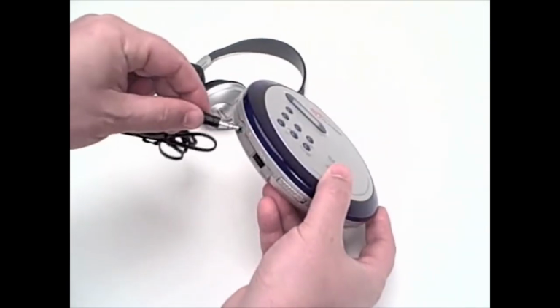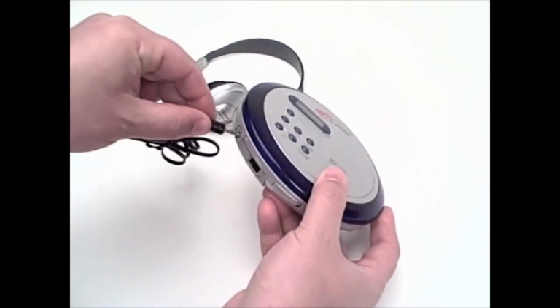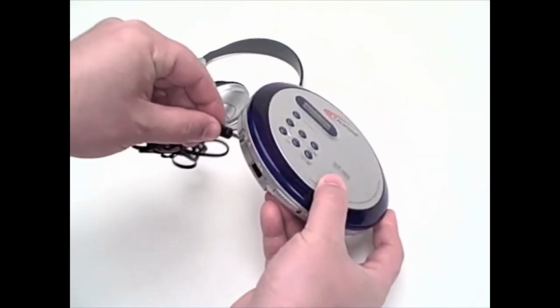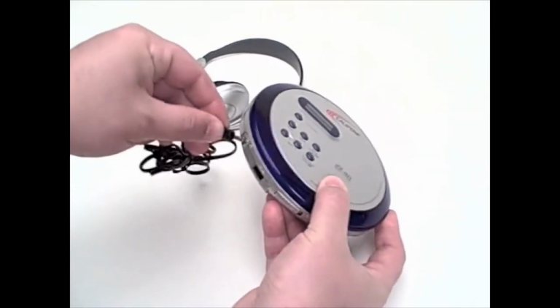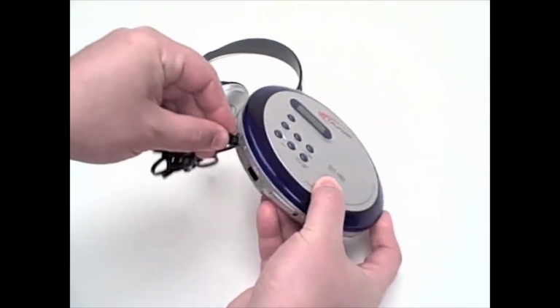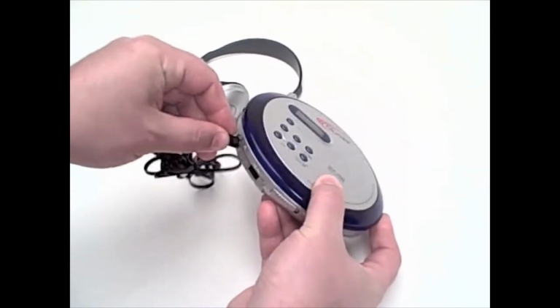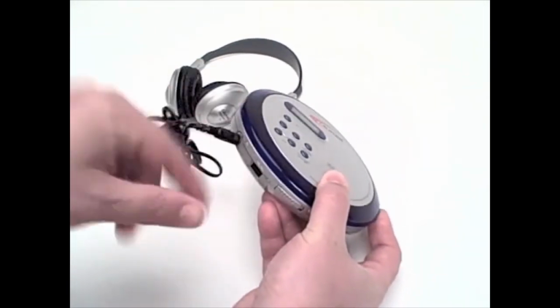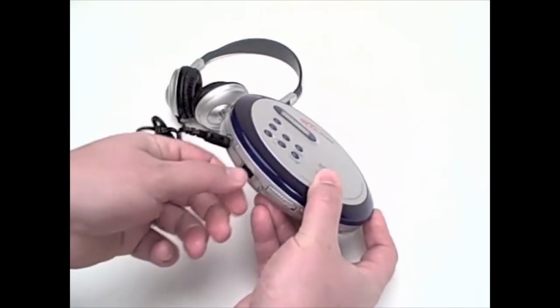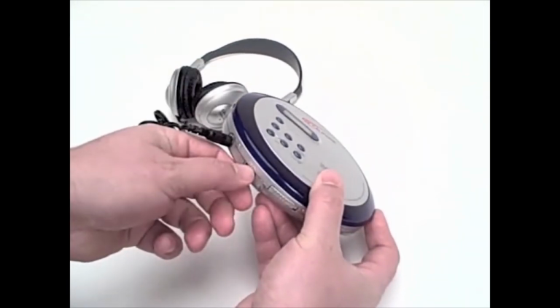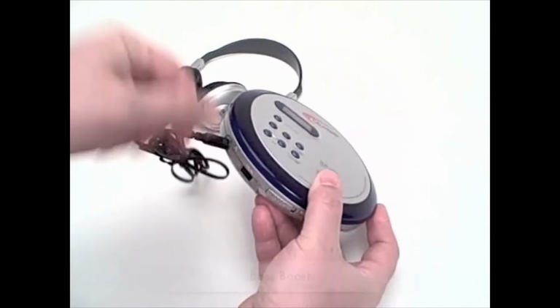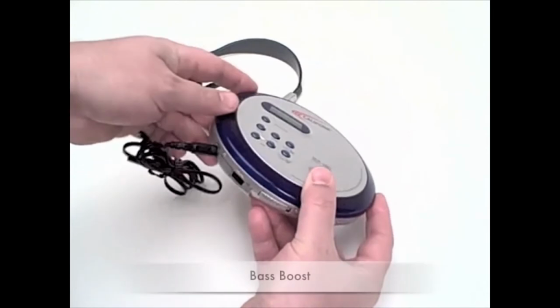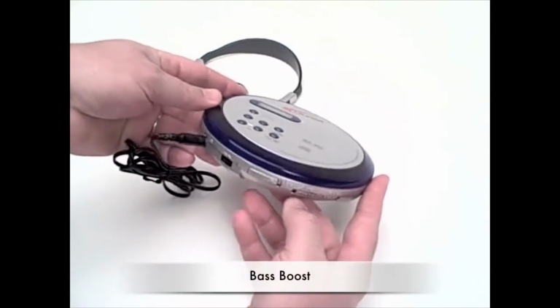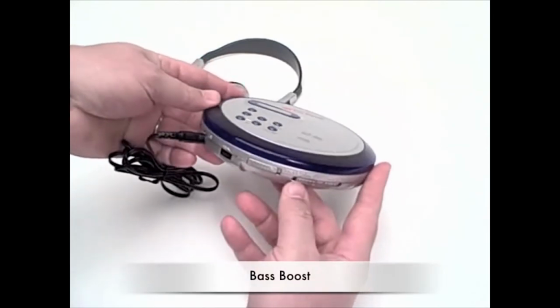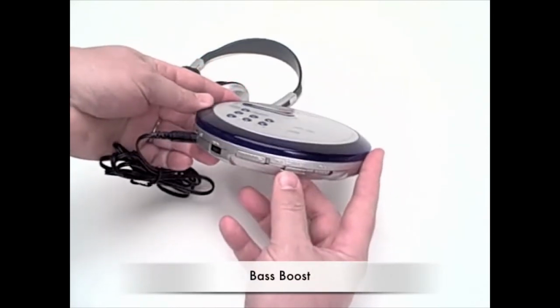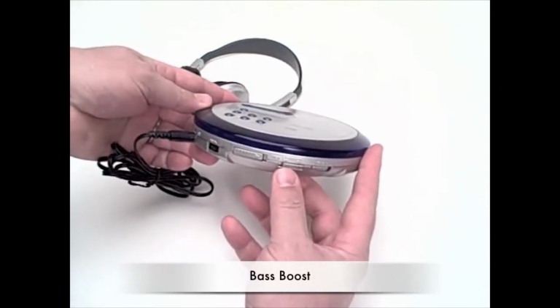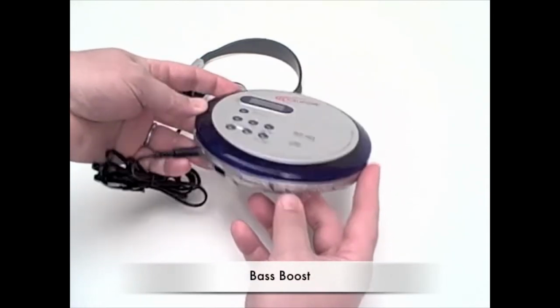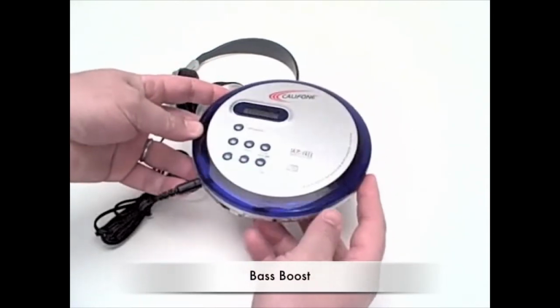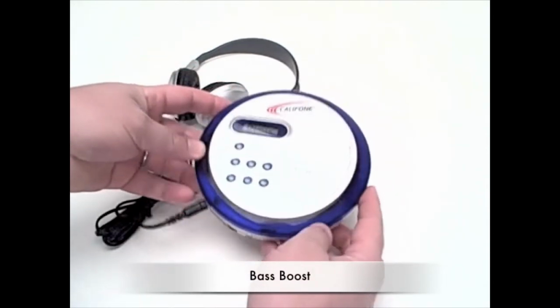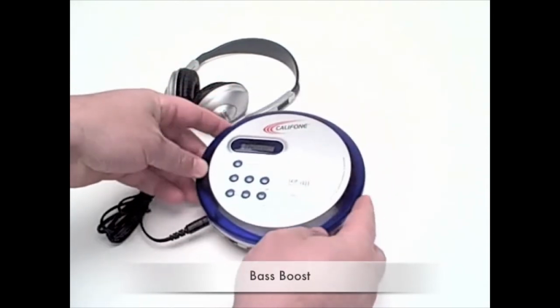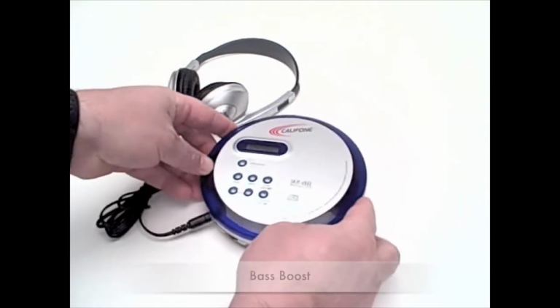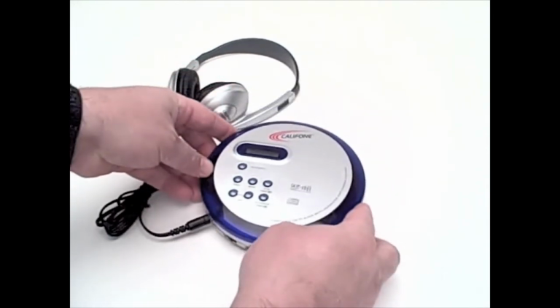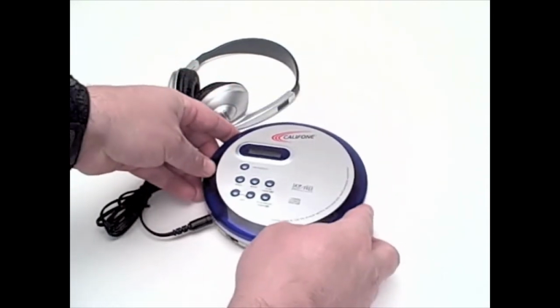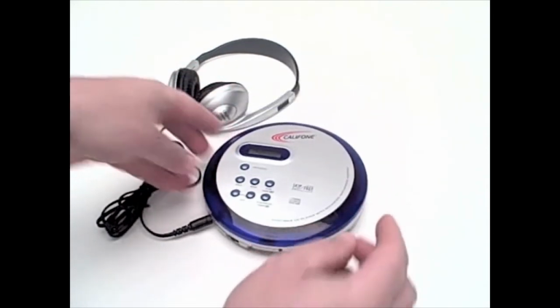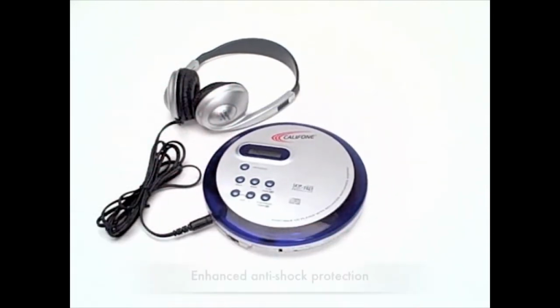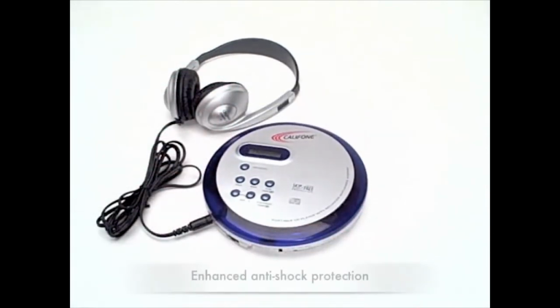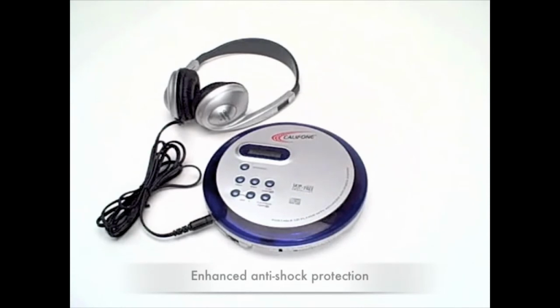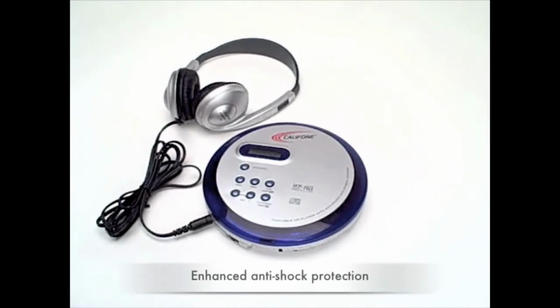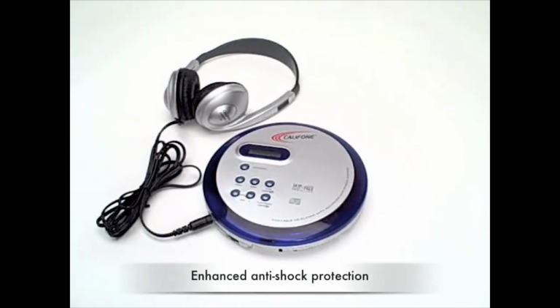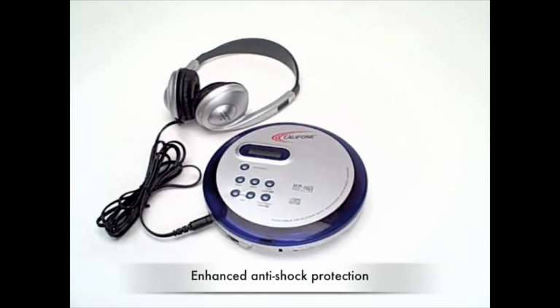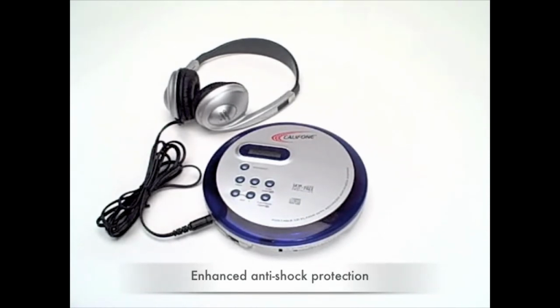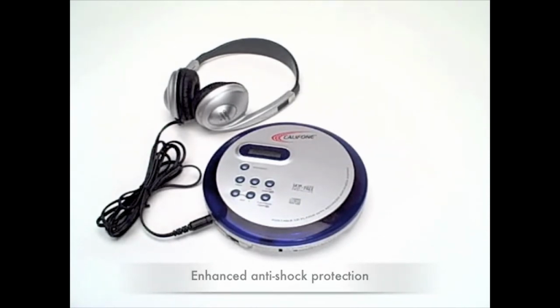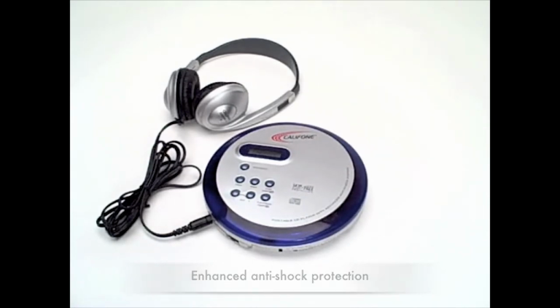There's the audio jack, volume, bass boost, and also a hold feature, along with enhanced anti-shock protection.